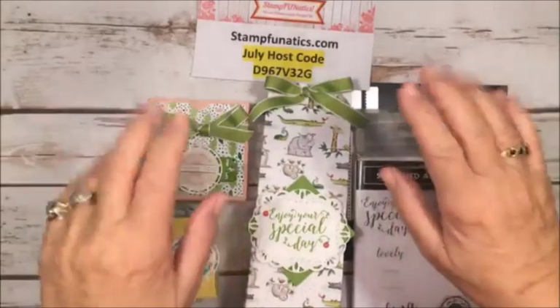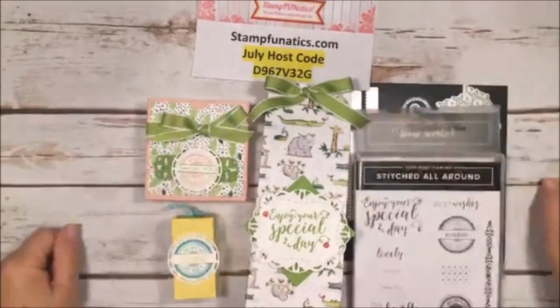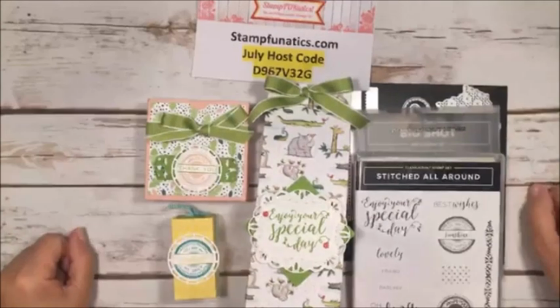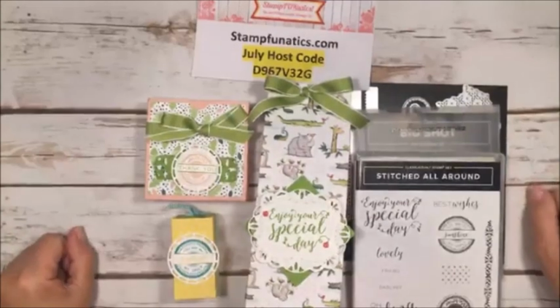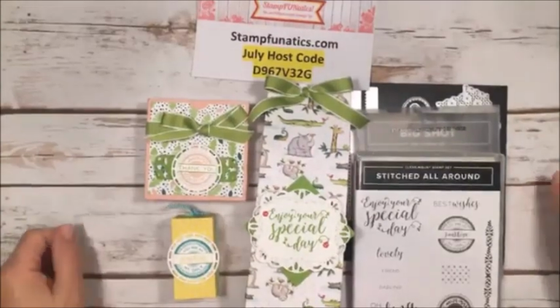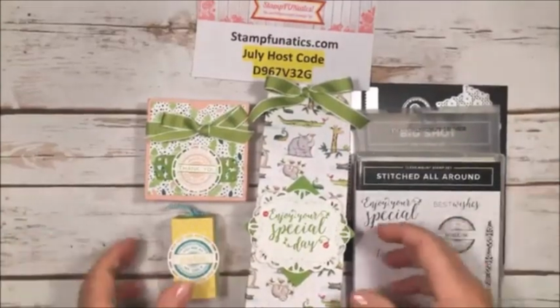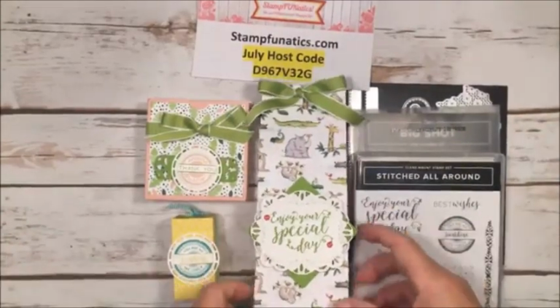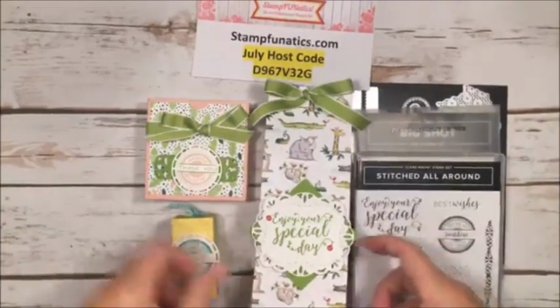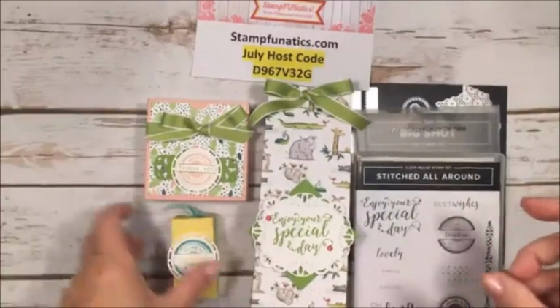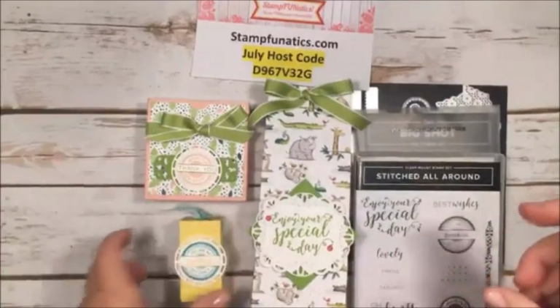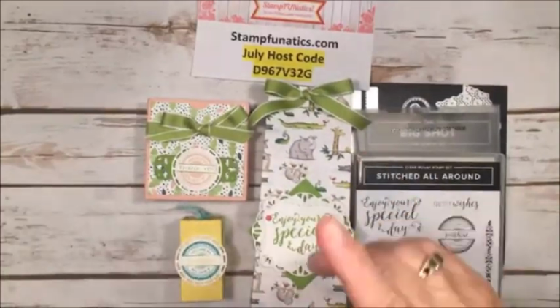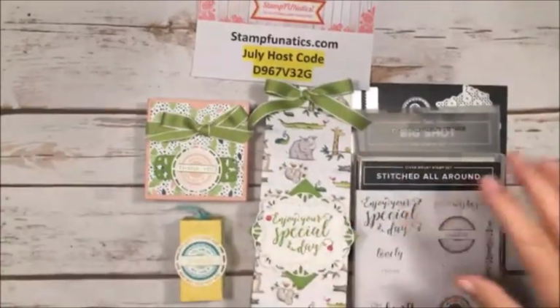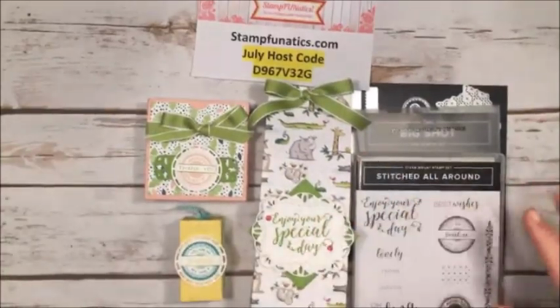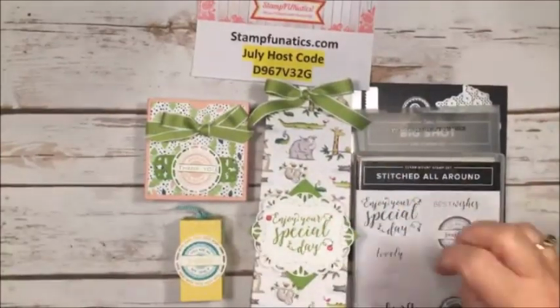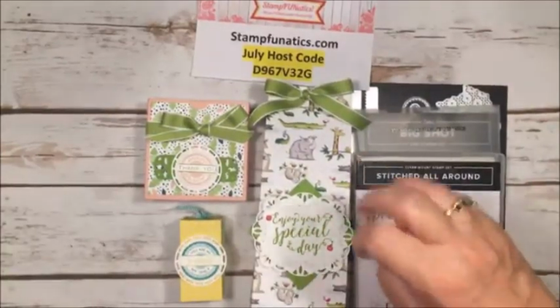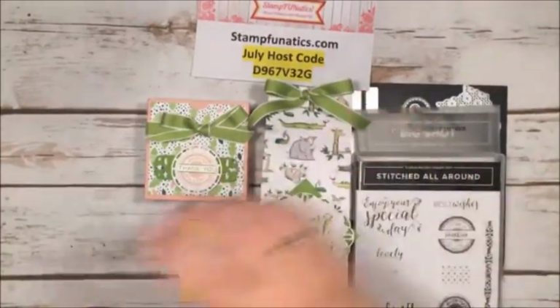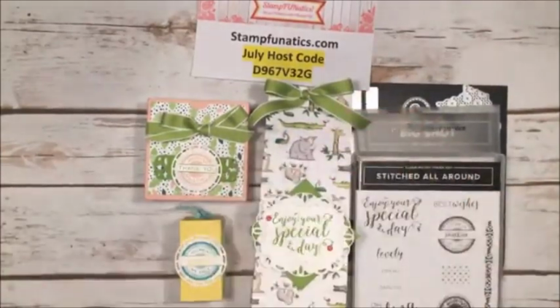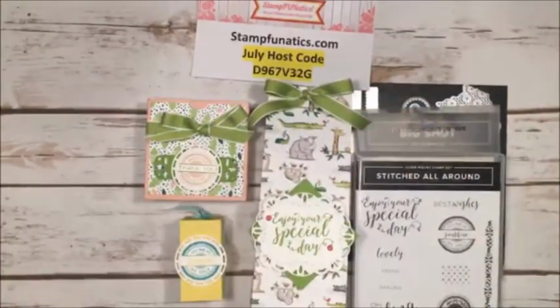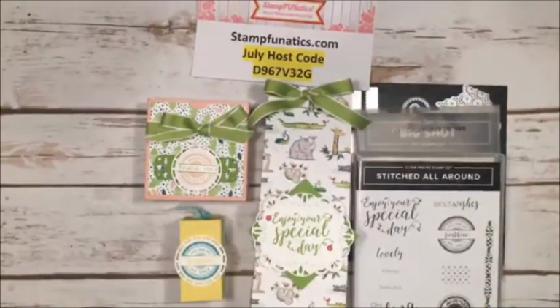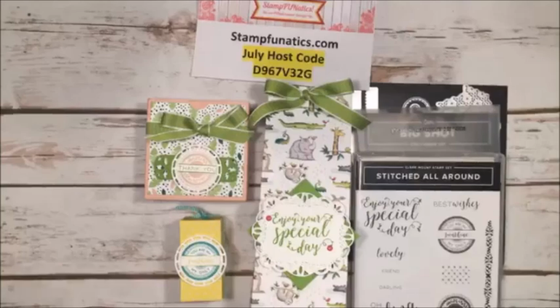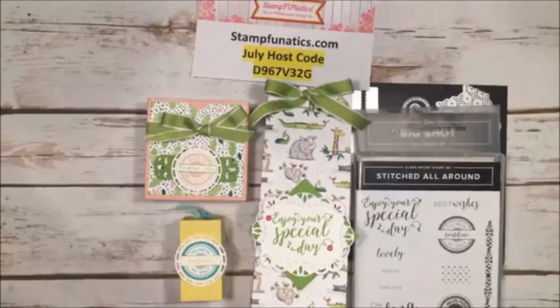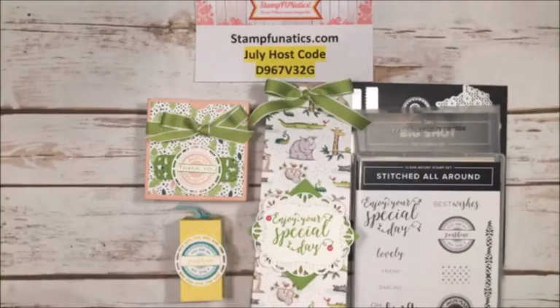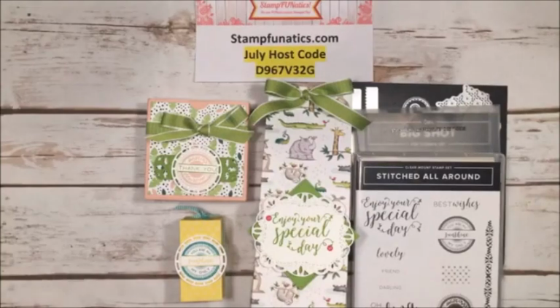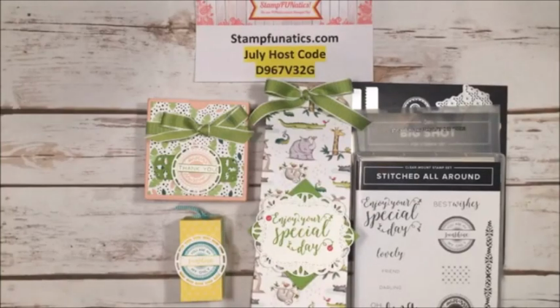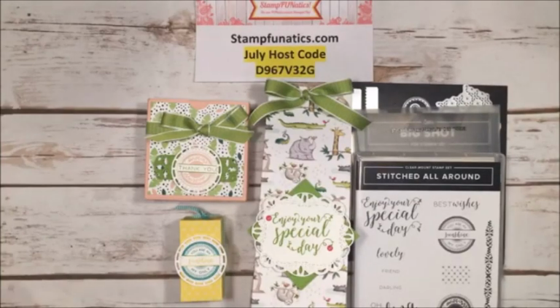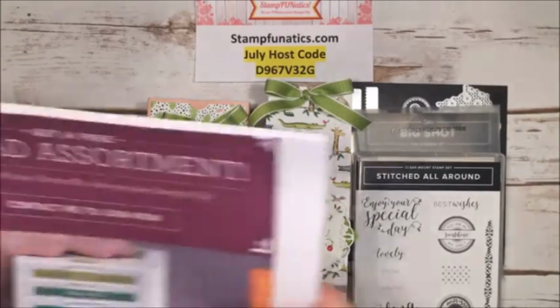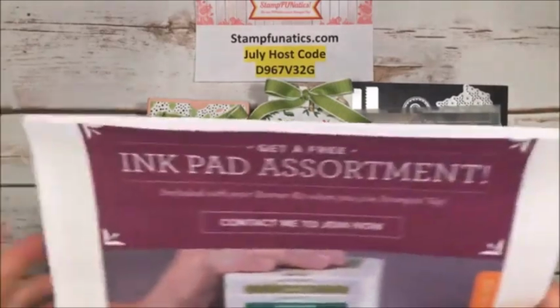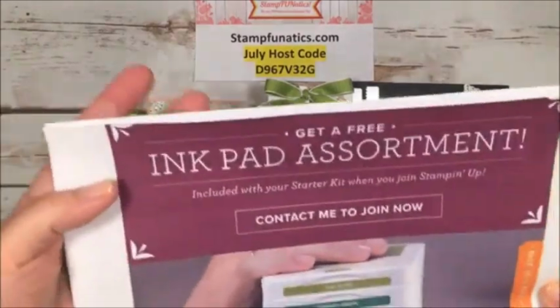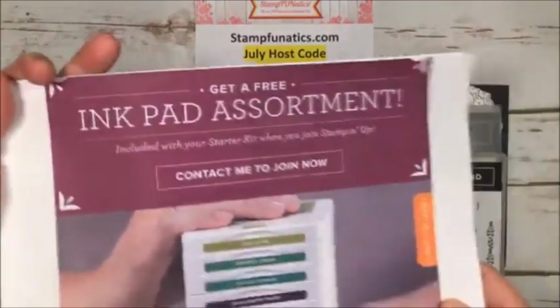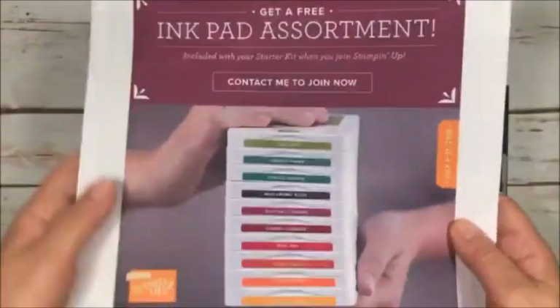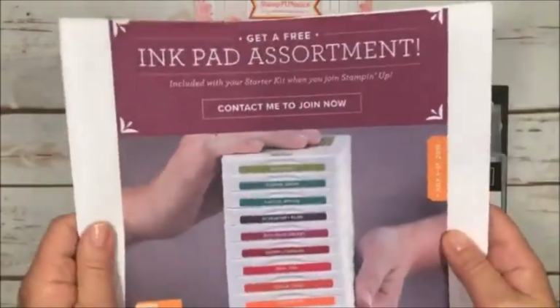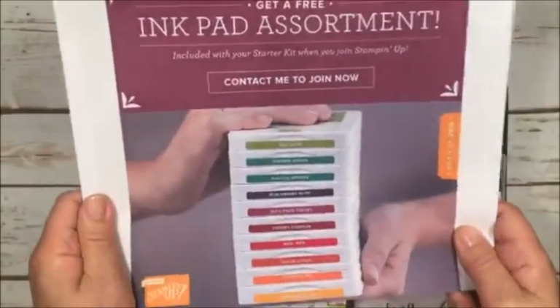Hi everybody, it's Gigi with Stampin' Fanatics. I'm on a few minutes early, just getting a few more things ready and then we'll begin at 10. While we're waiting, I'm going to start telling you about some of the great specials that Stampin' Up! has right now.